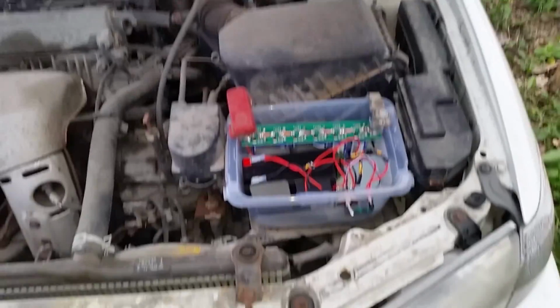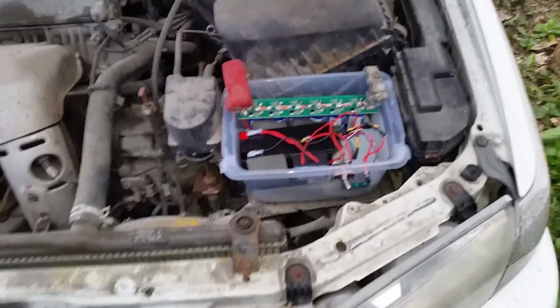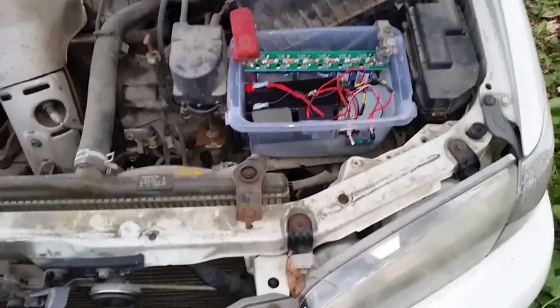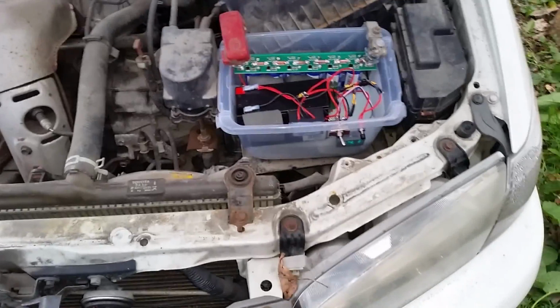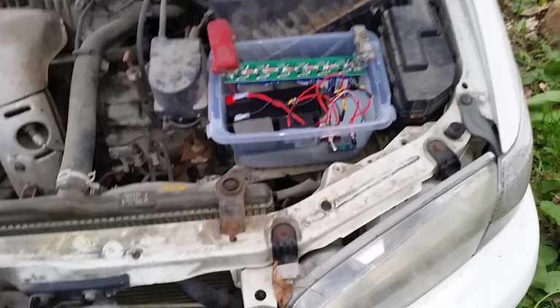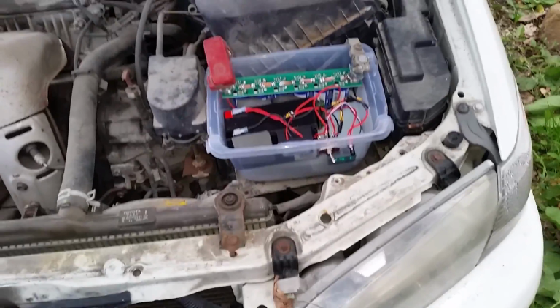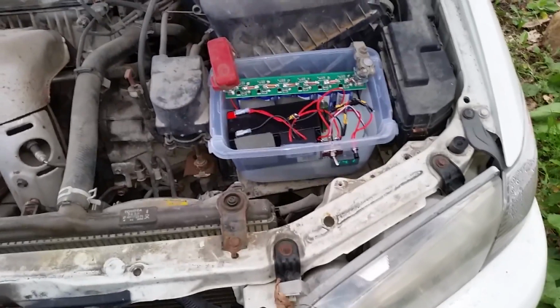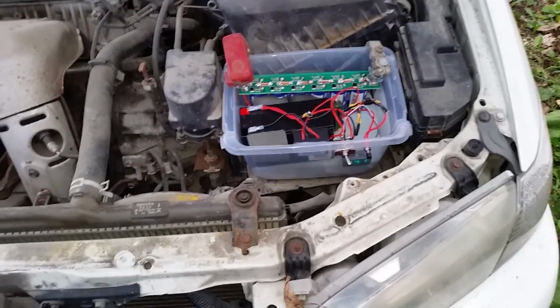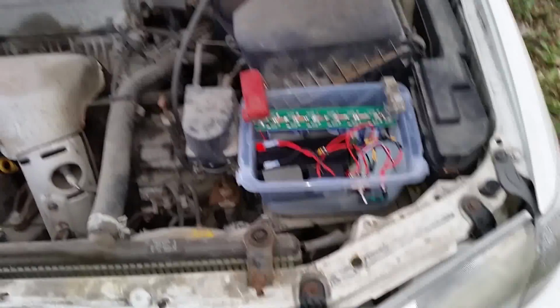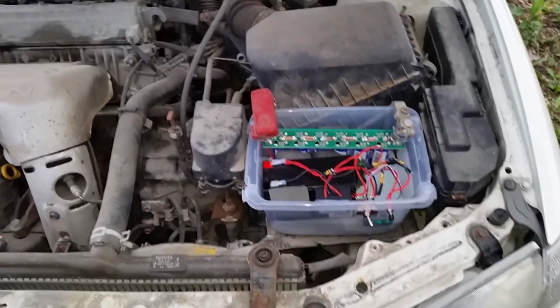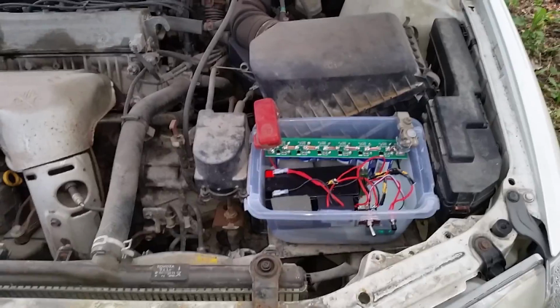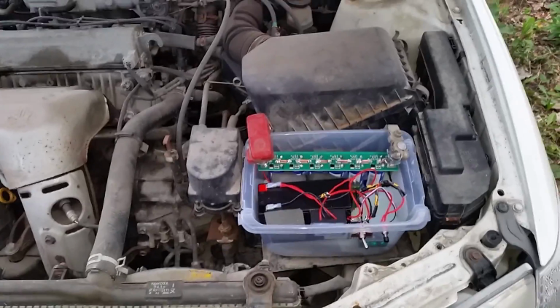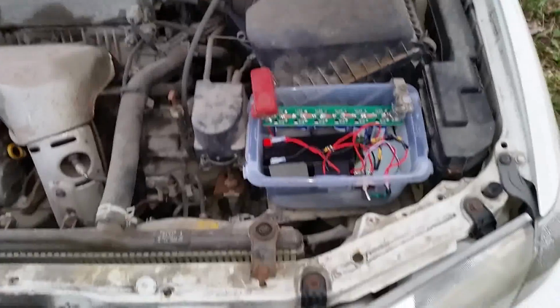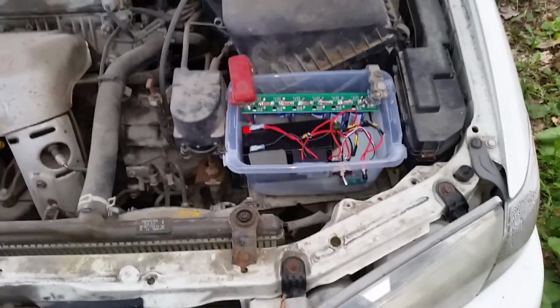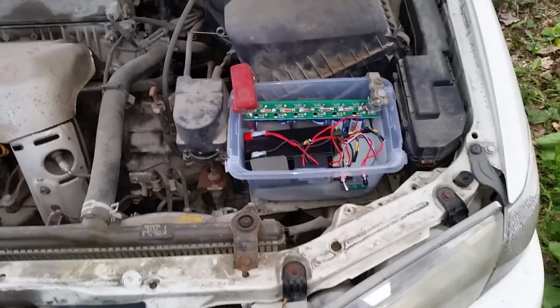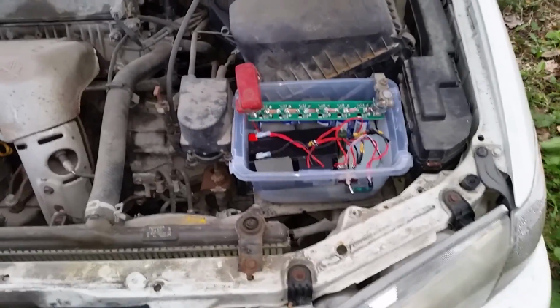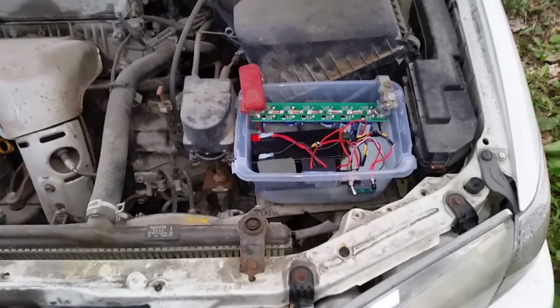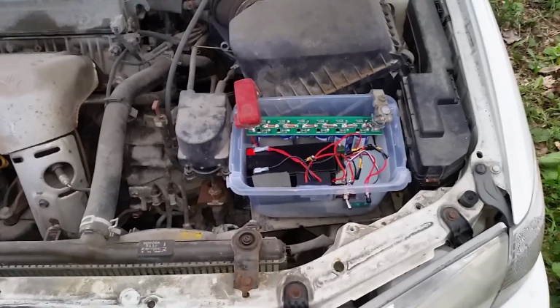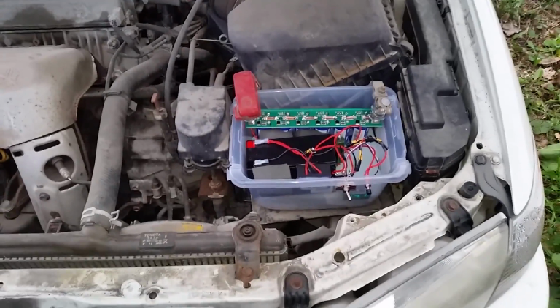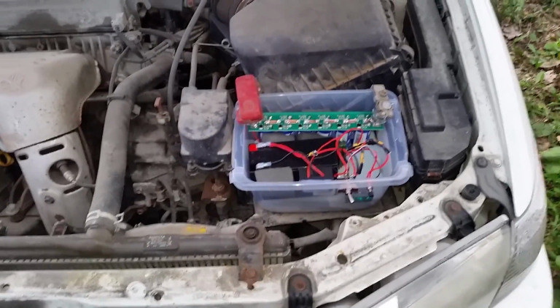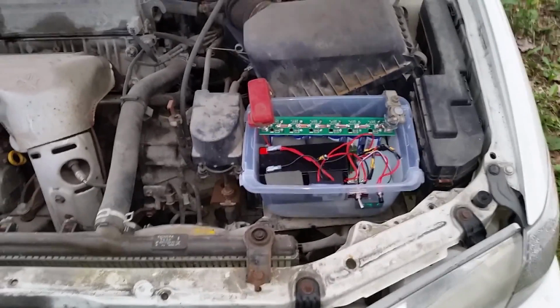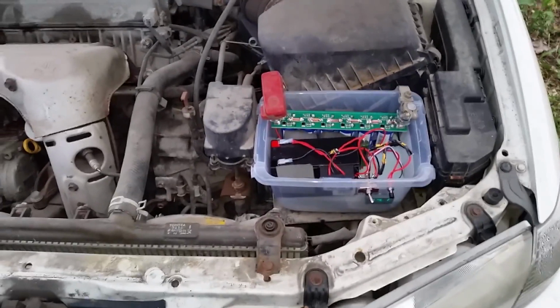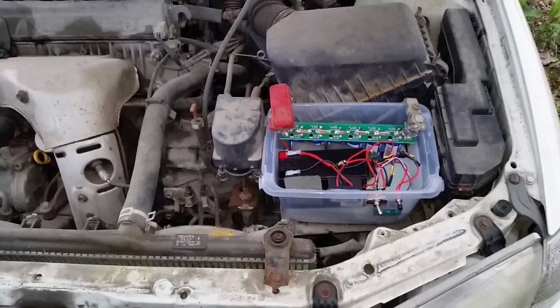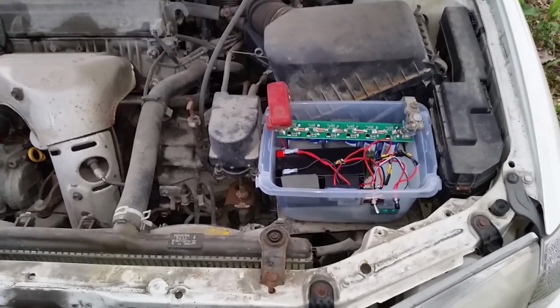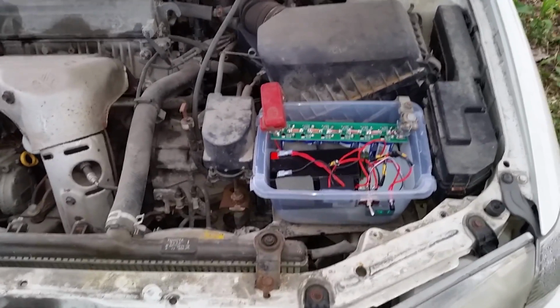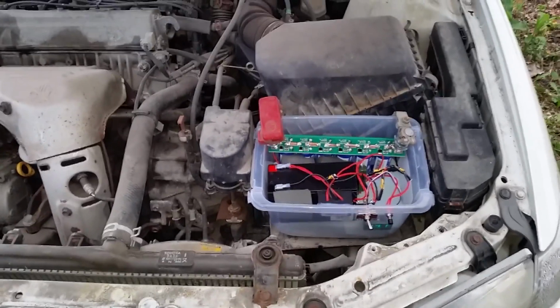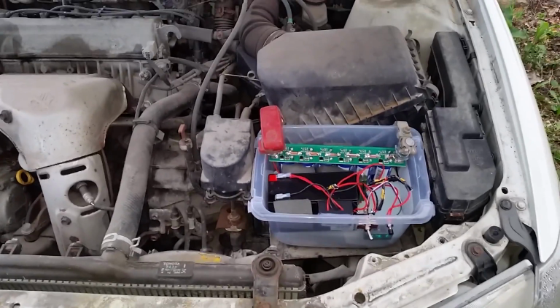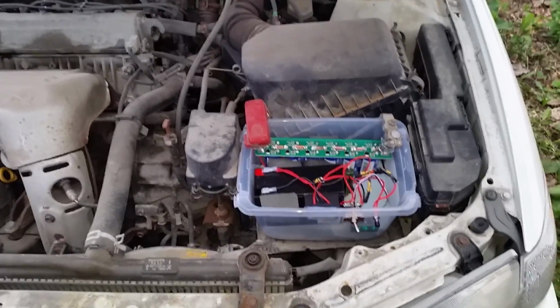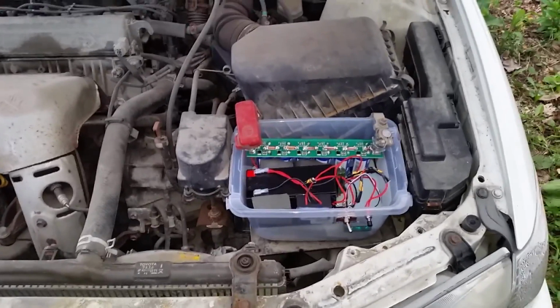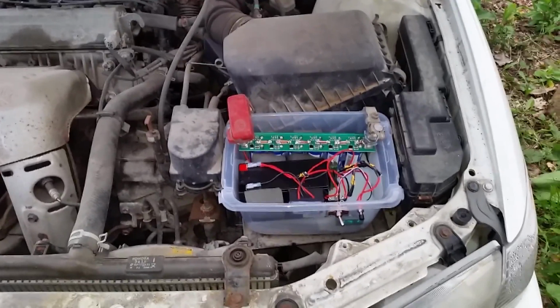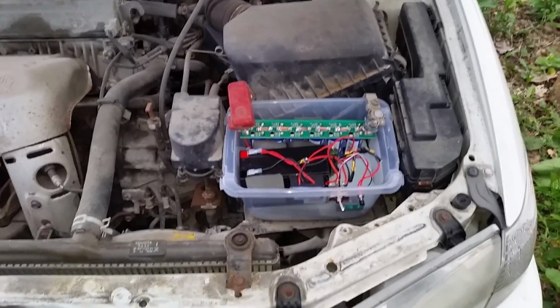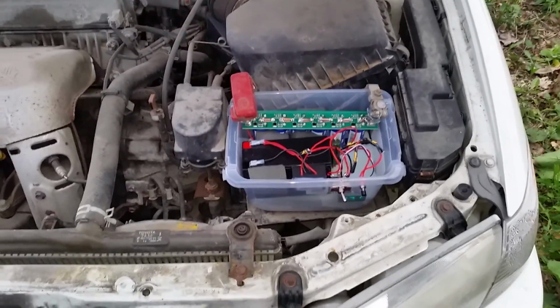It's working. Now the real test is to see if it'll start up after, say, a week.